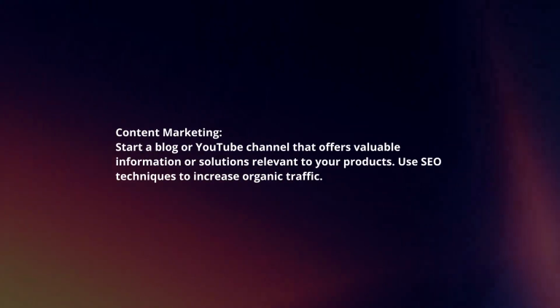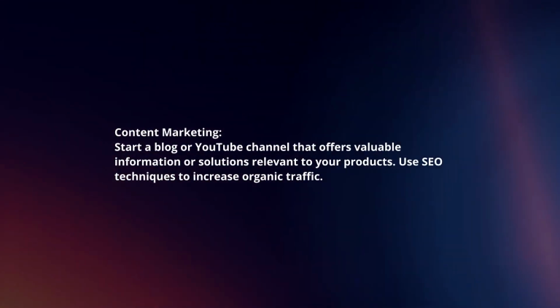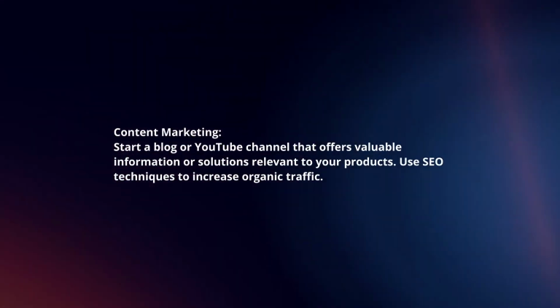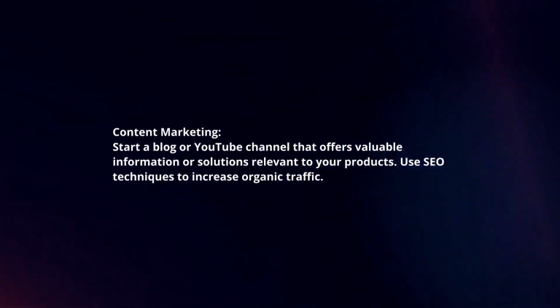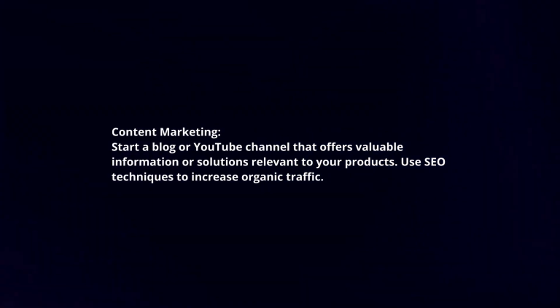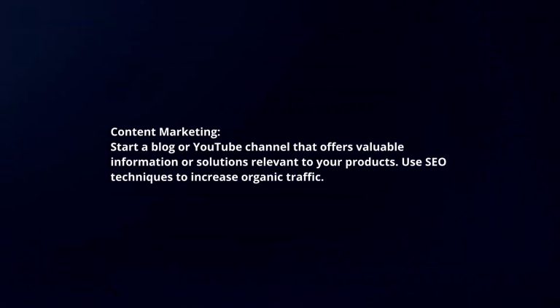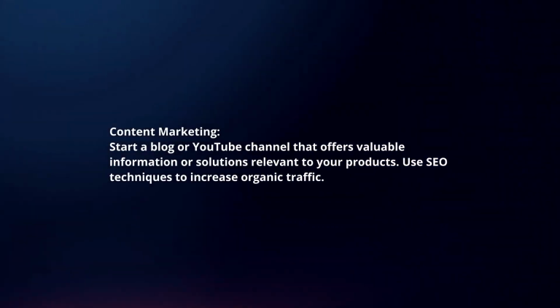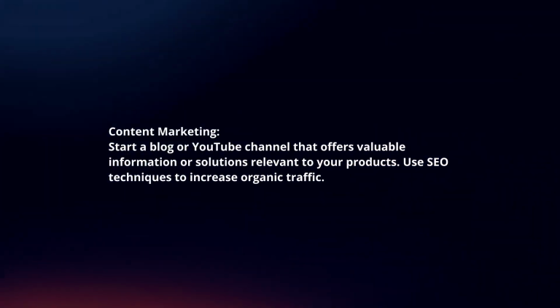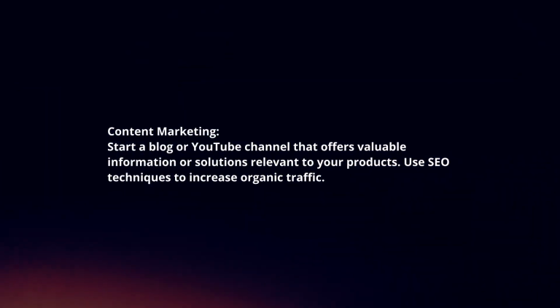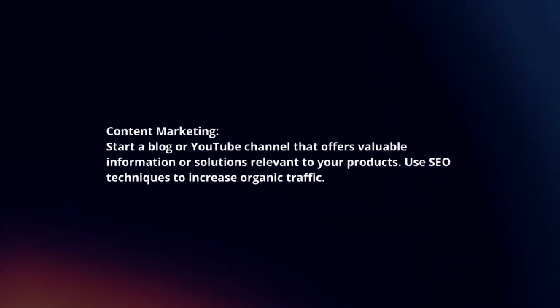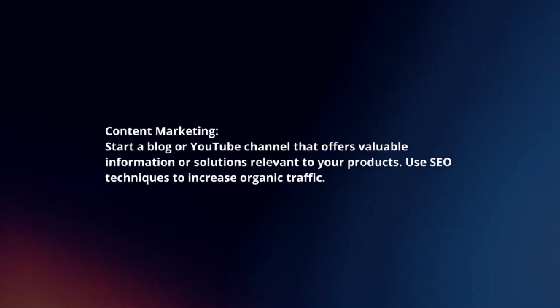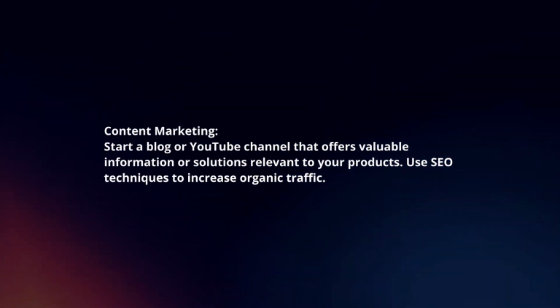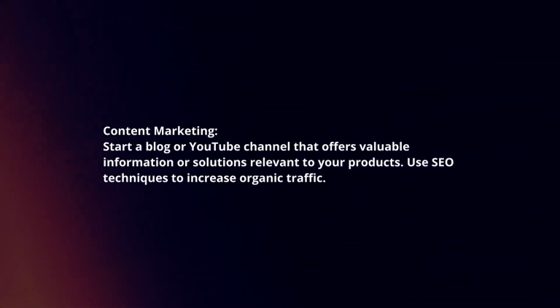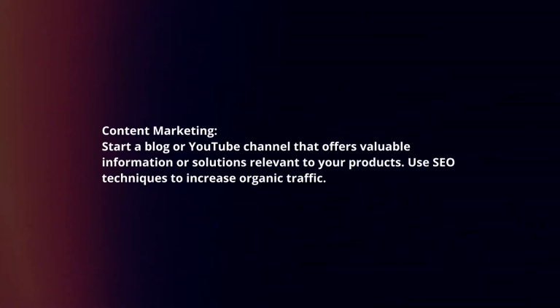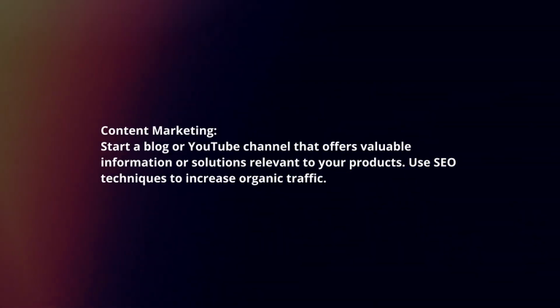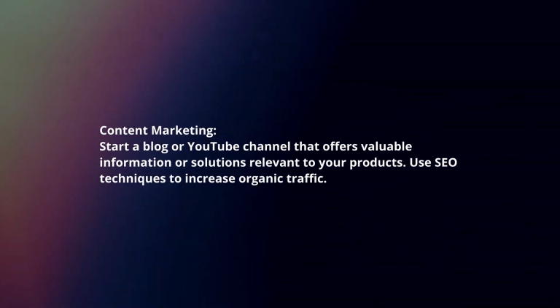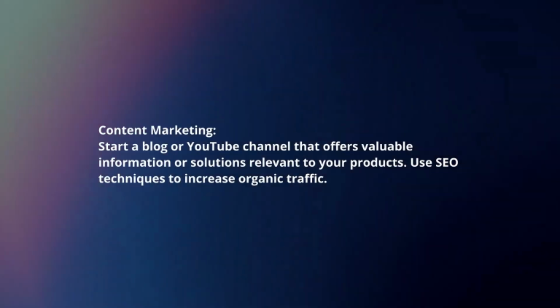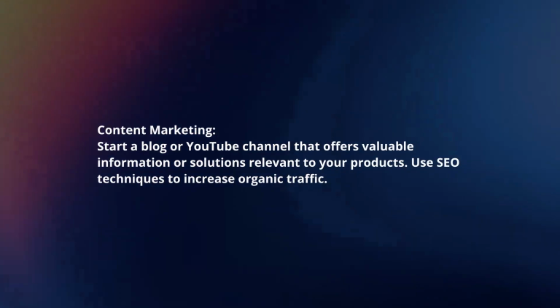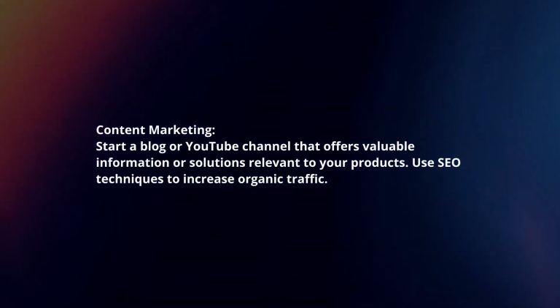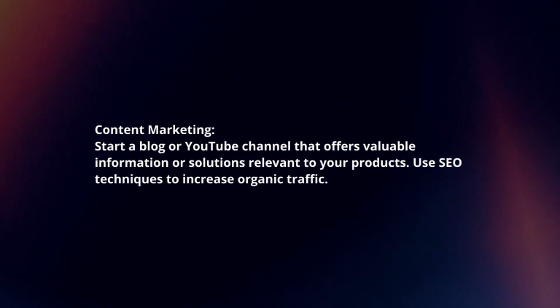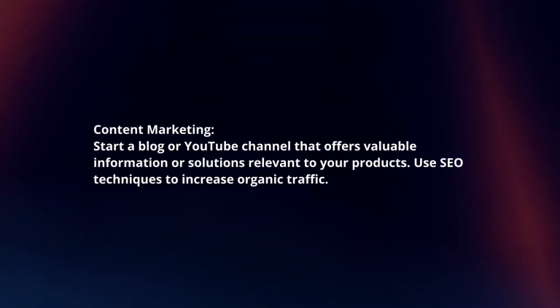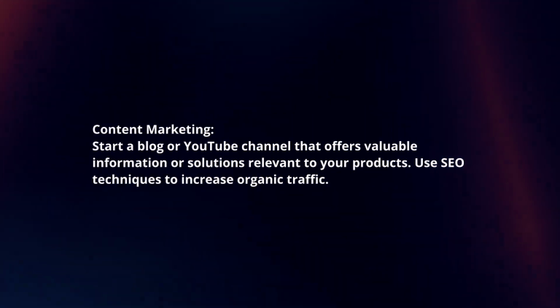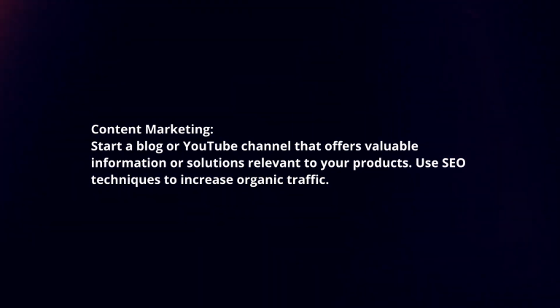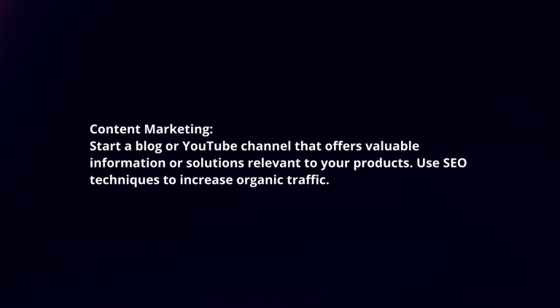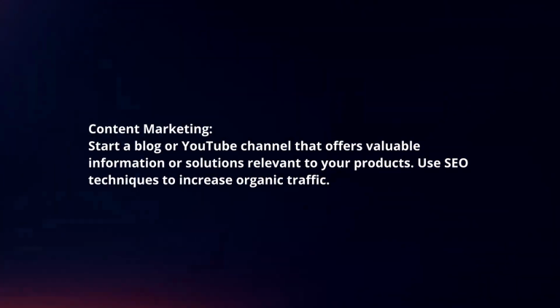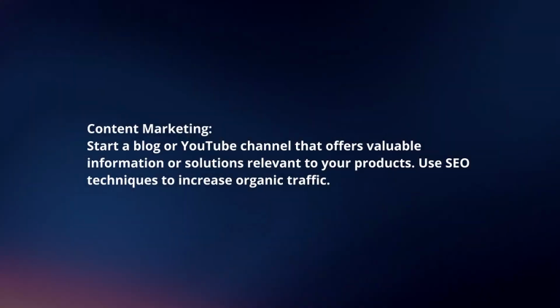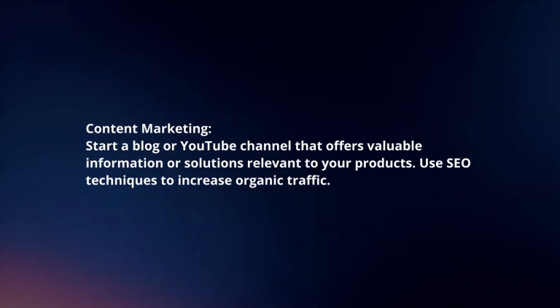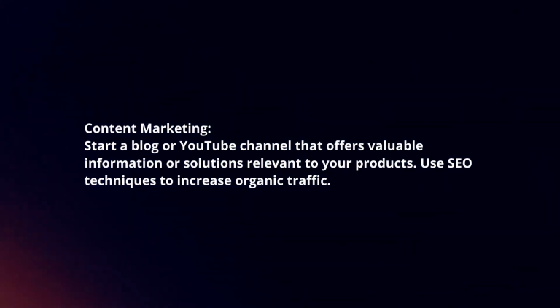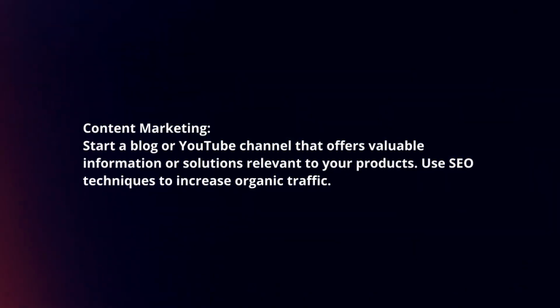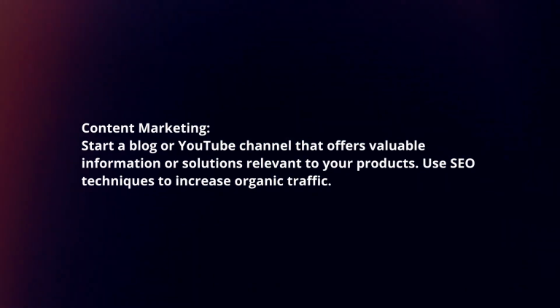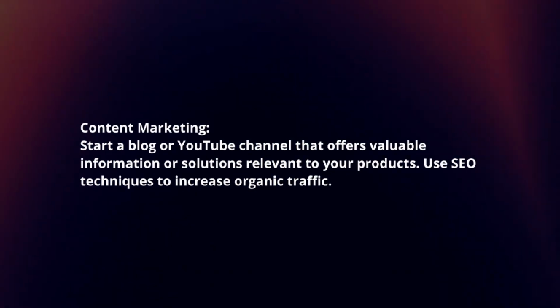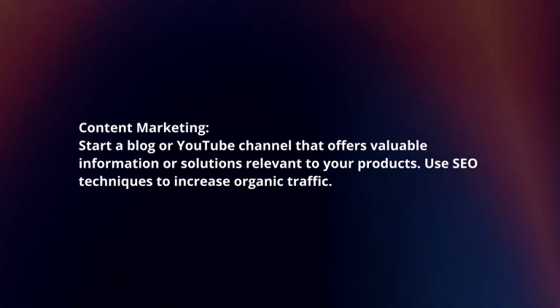Content marketing: Start a blog or YouTube channel that offers valuable information or solutions relevant to your products. Use SEO techniques to increase organic traffic.